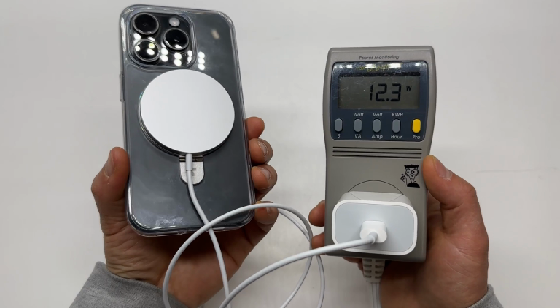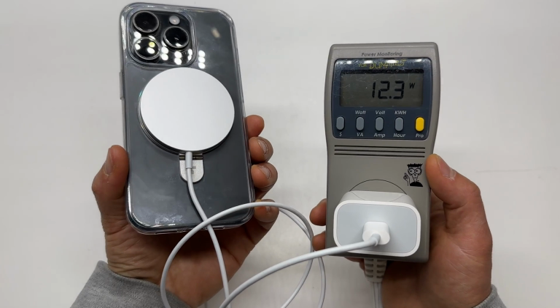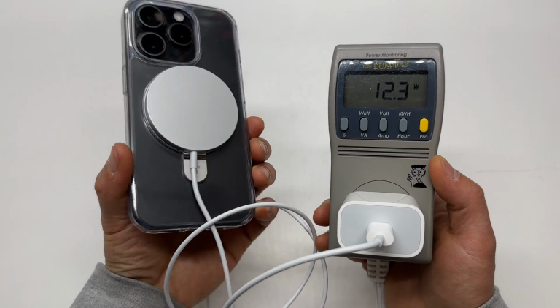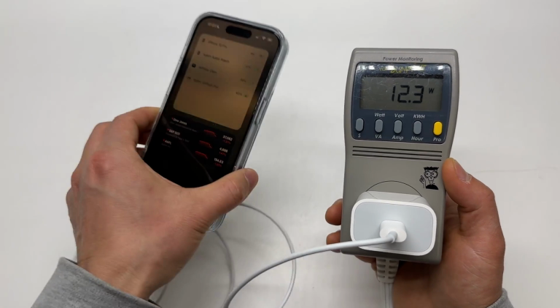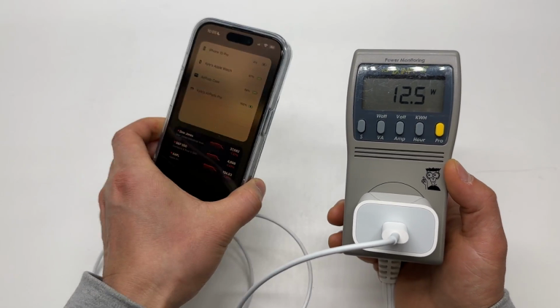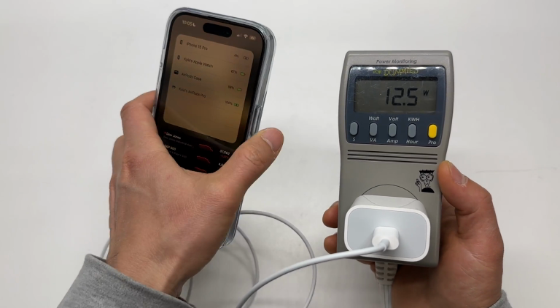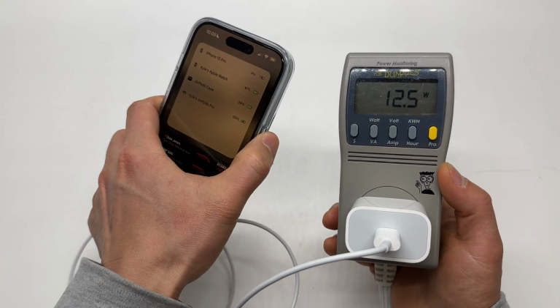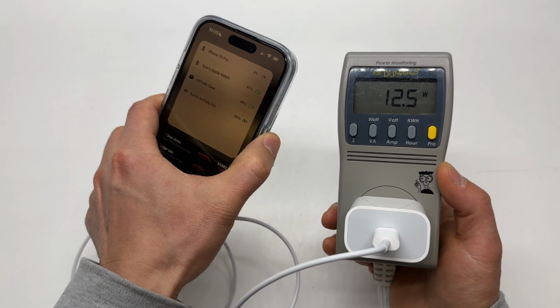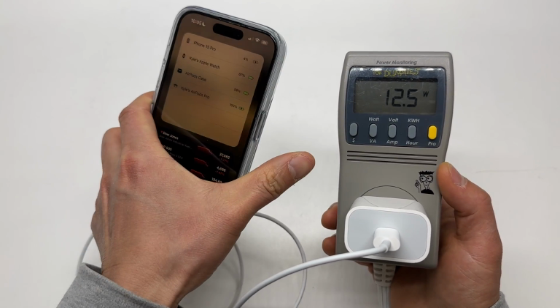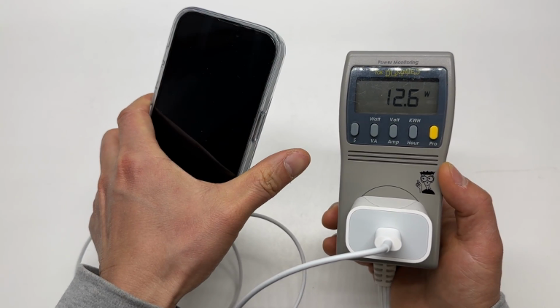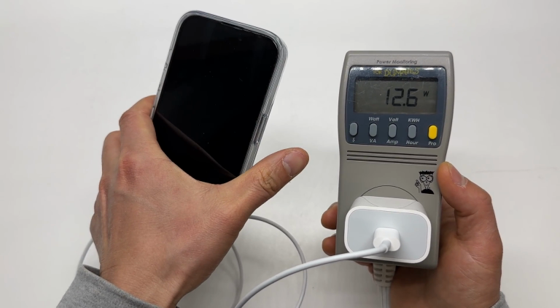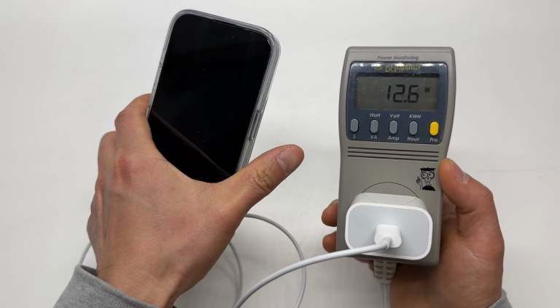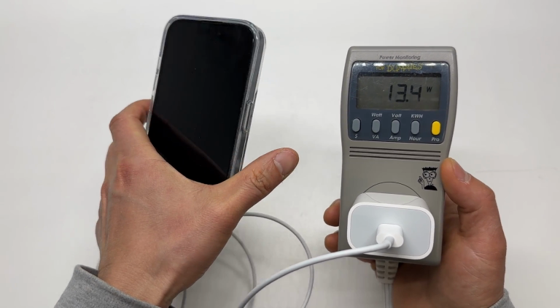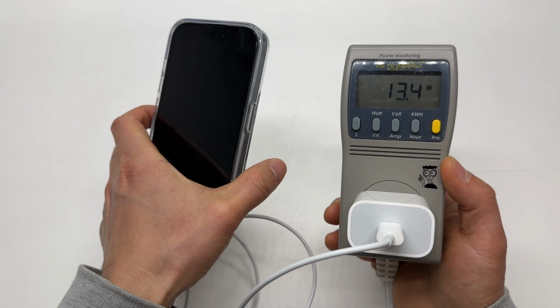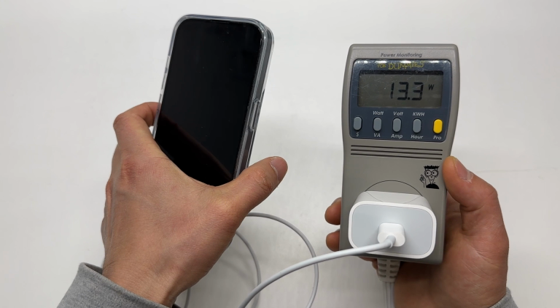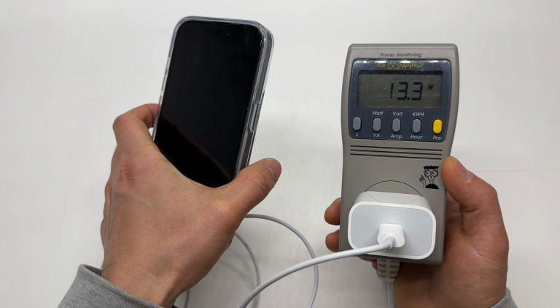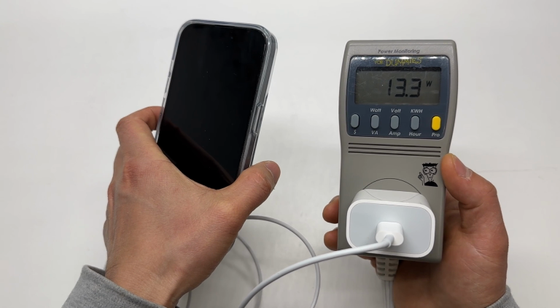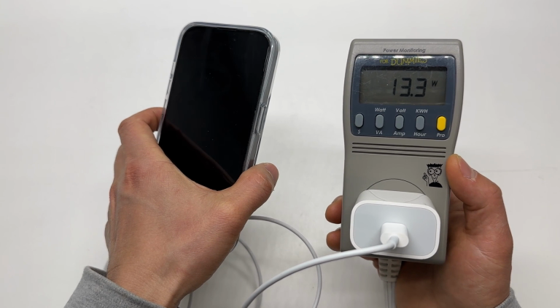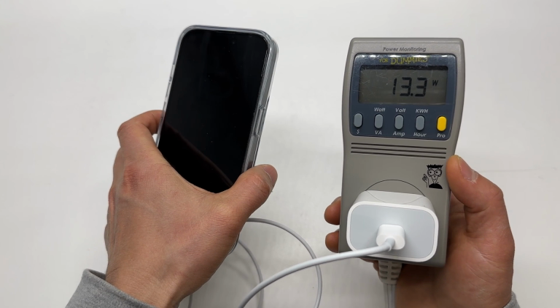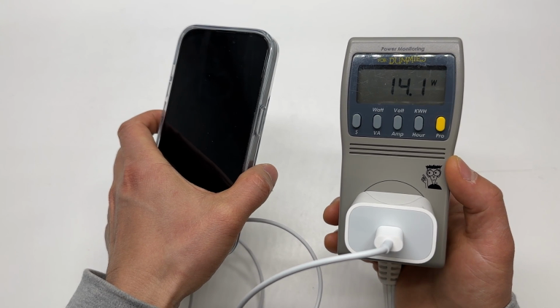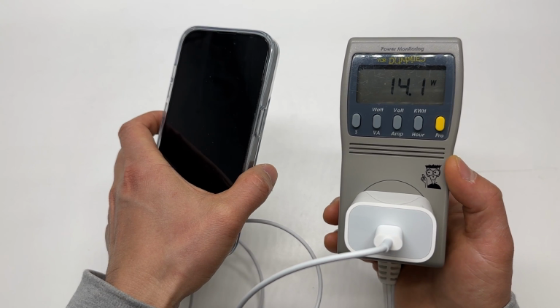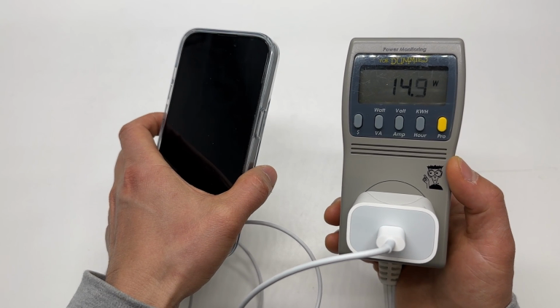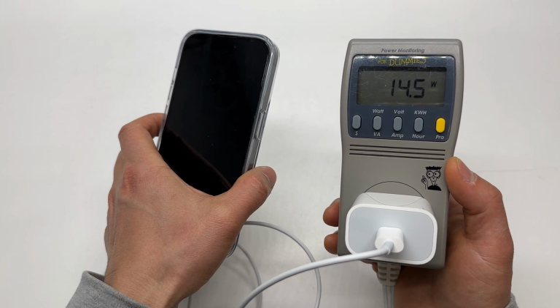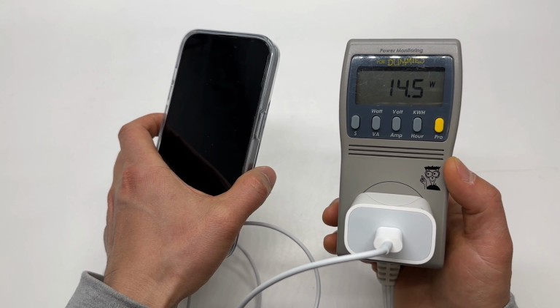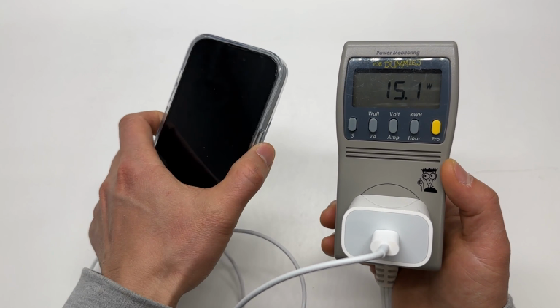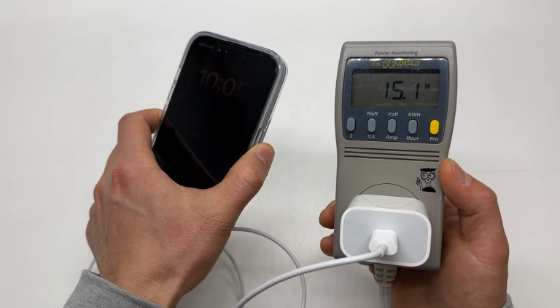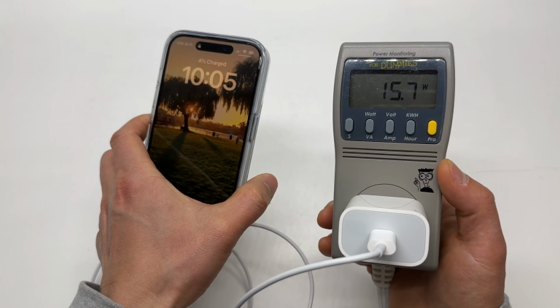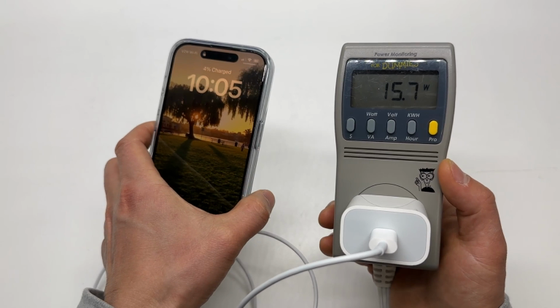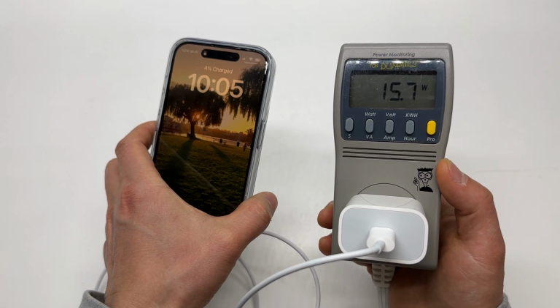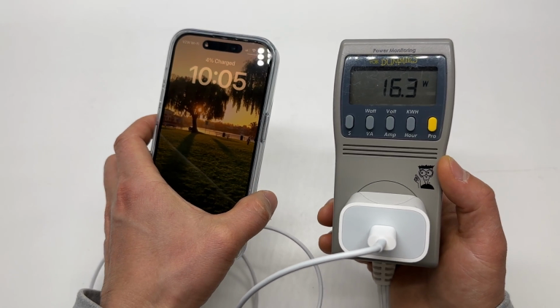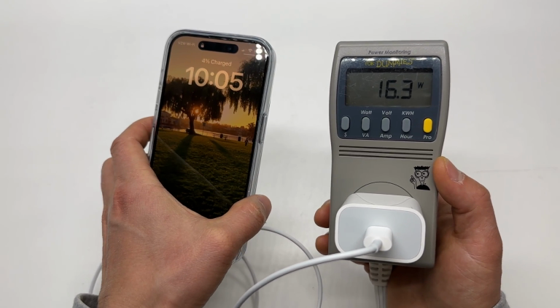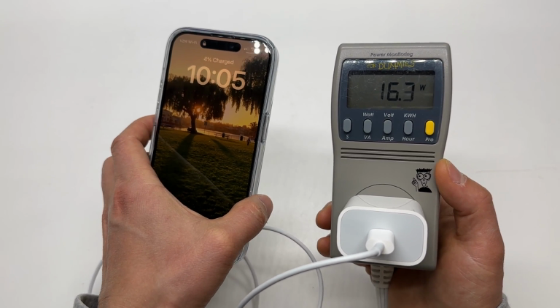Now reading 12.3 watts. I'm going to turn off the screen. Looks like the charging speed increased when the screen is off — now 15.7 watts.